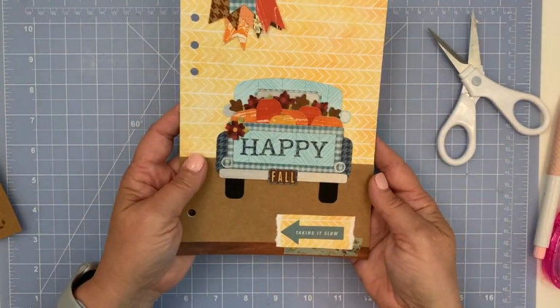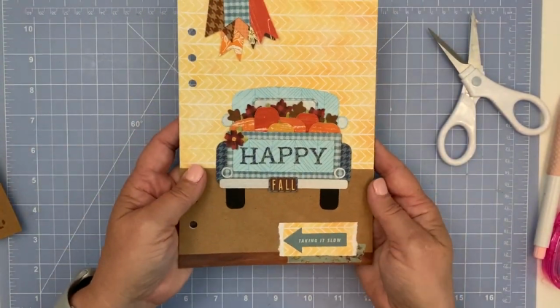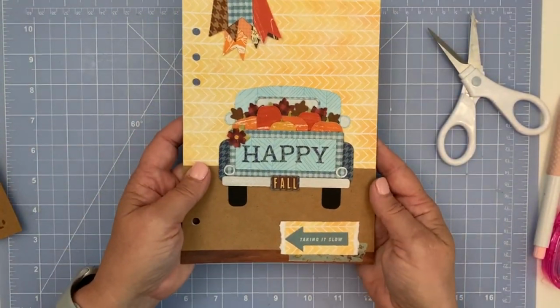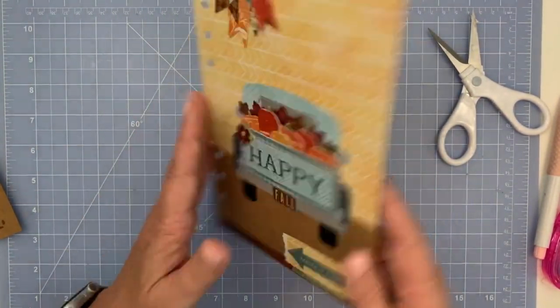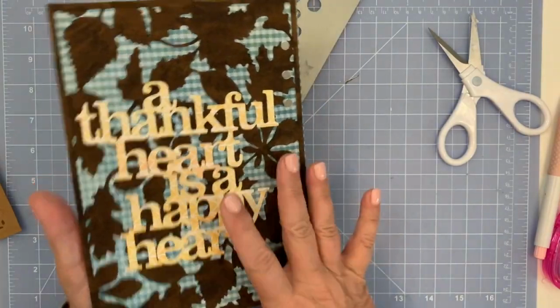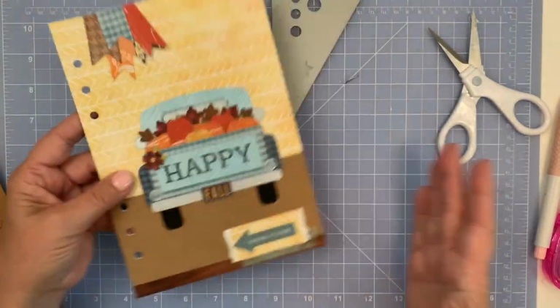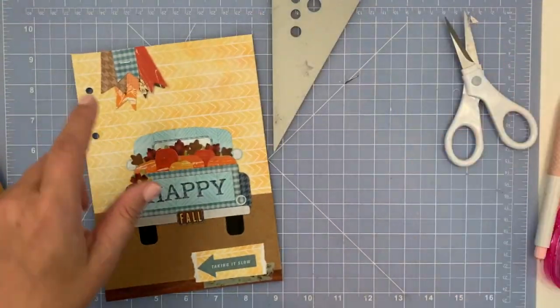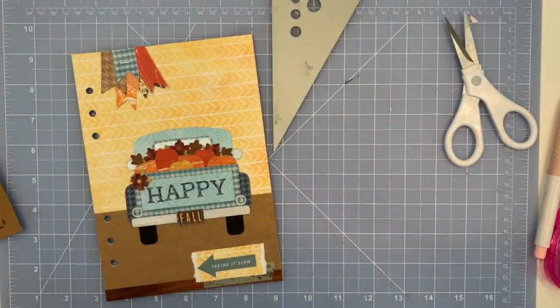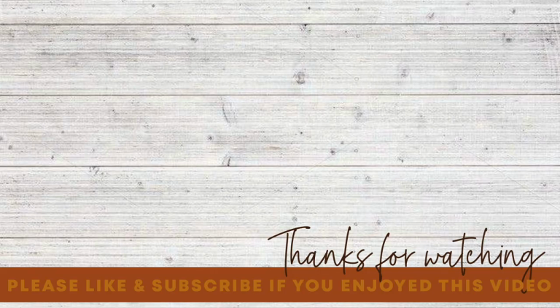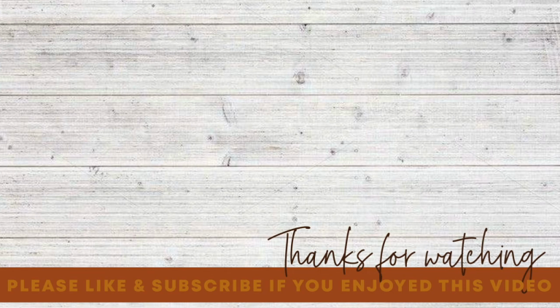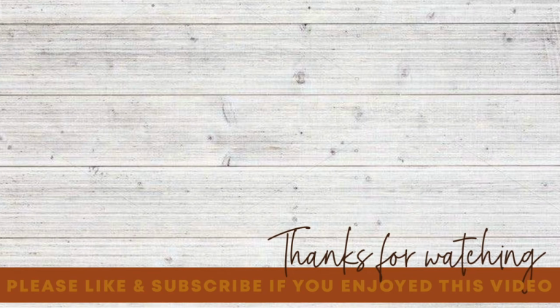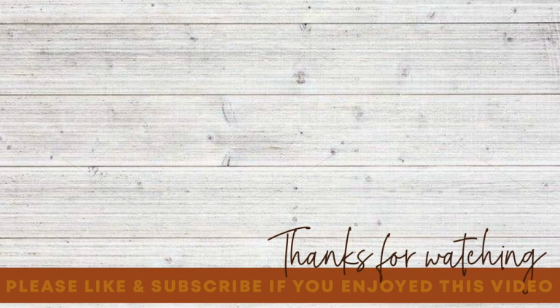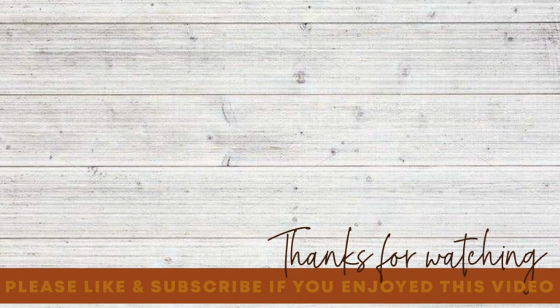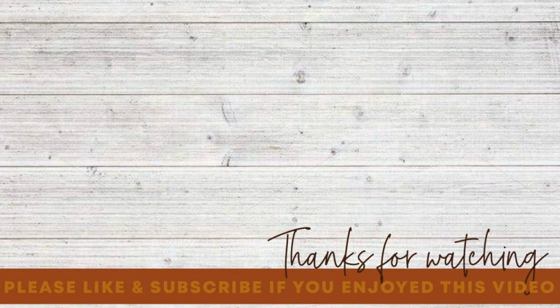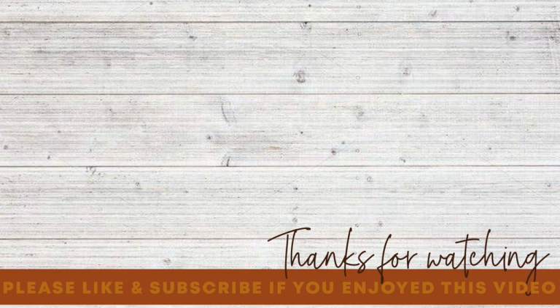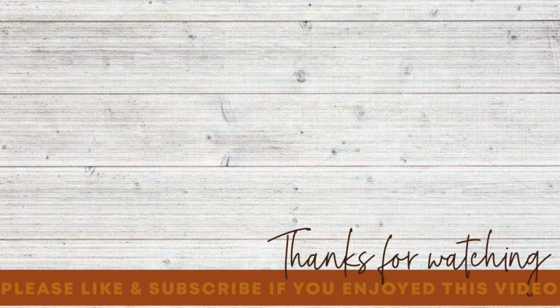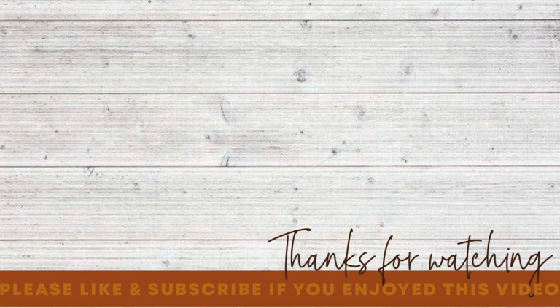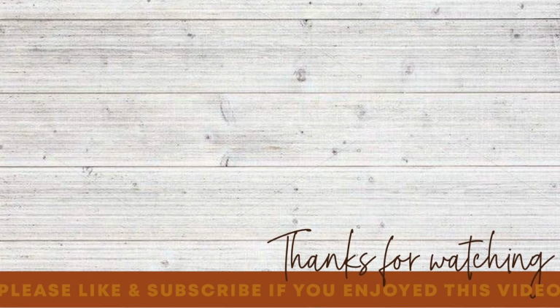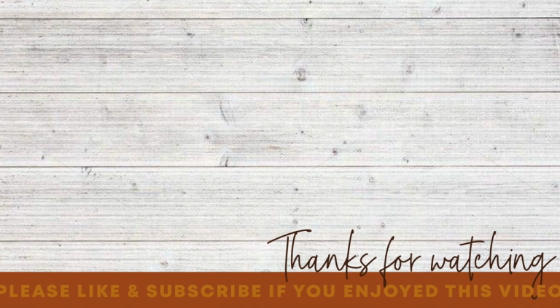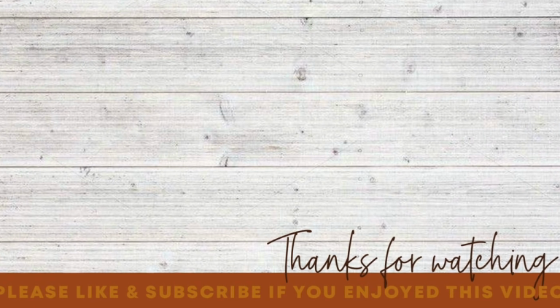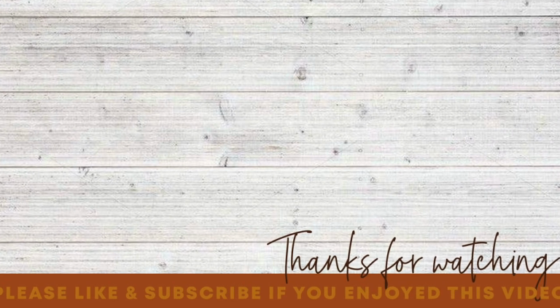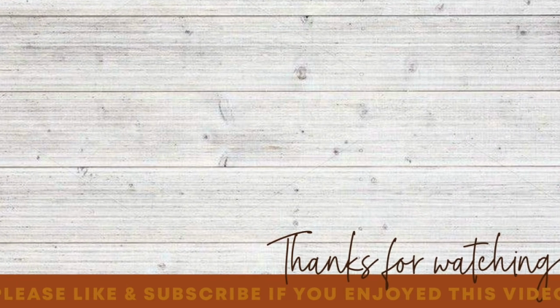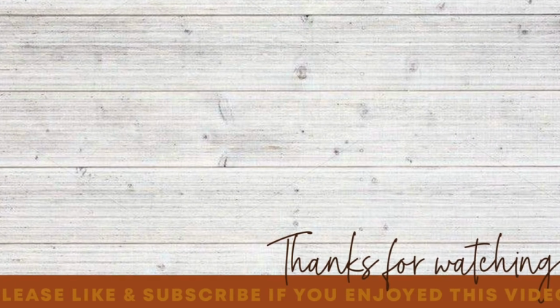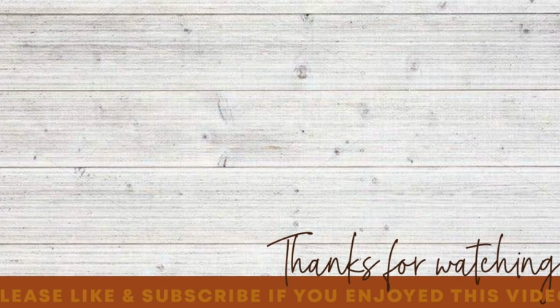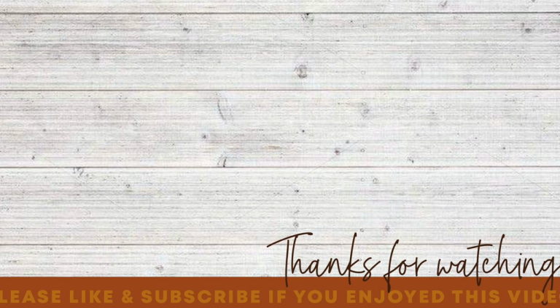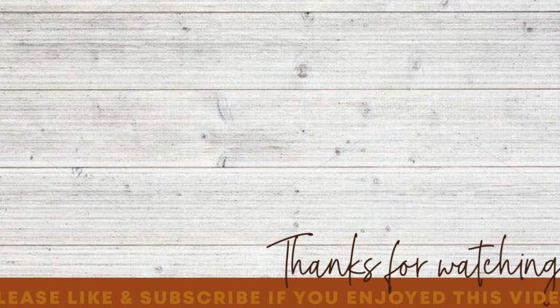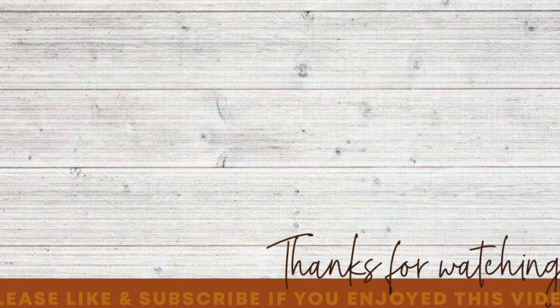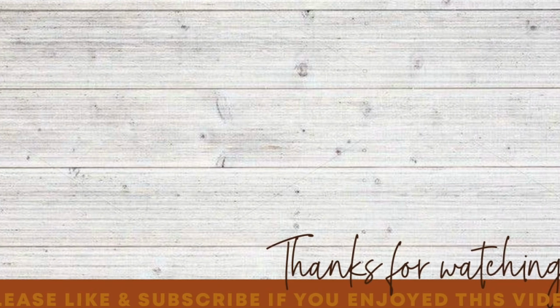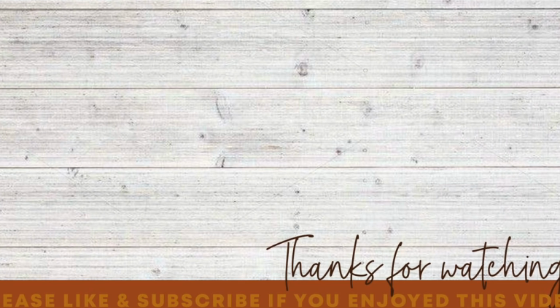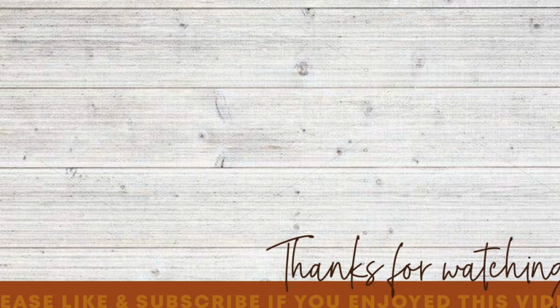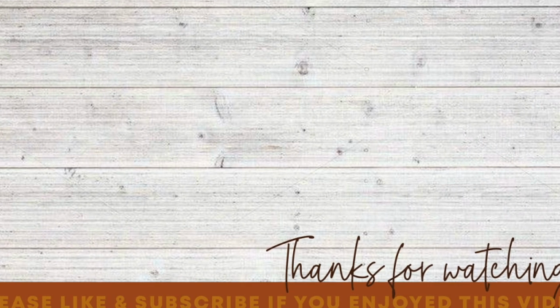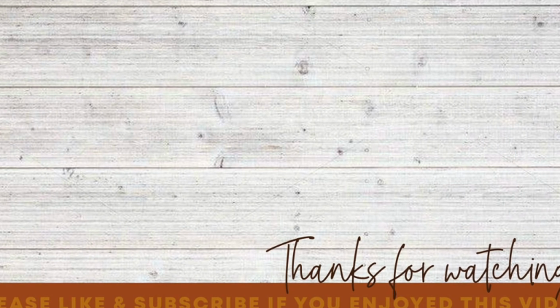Thank you so much for watching. If you have any questions please let me know in the comments below, and if you enjoyed my video please subscribe and click the like button. Have a great day everyone, bye bye!